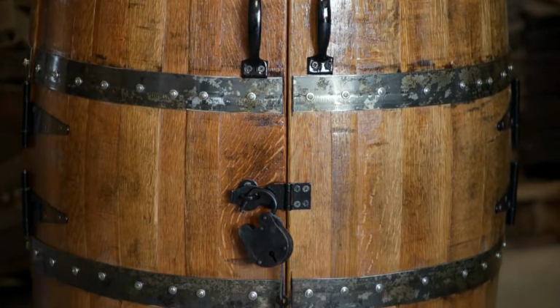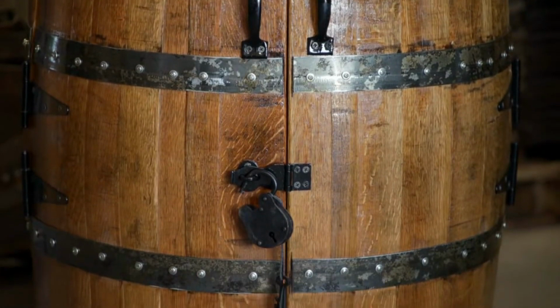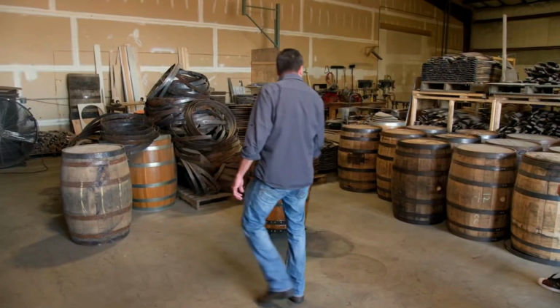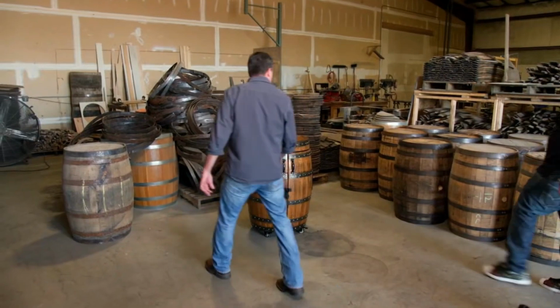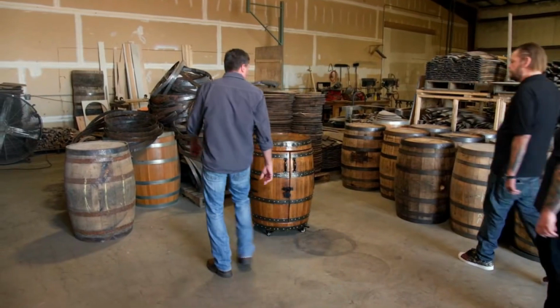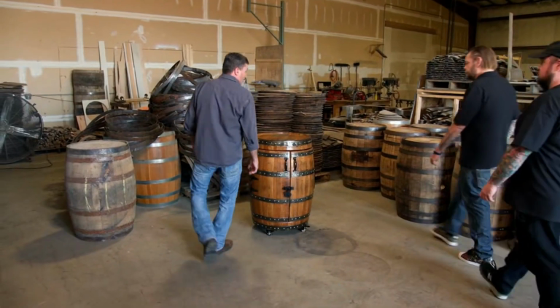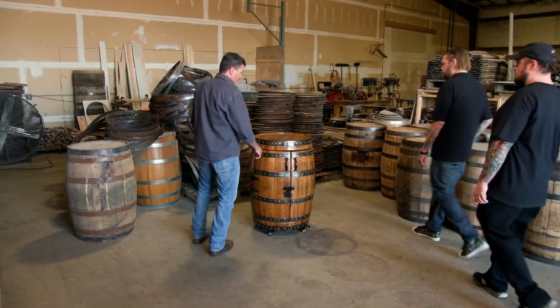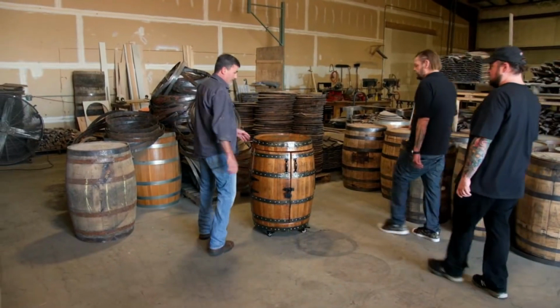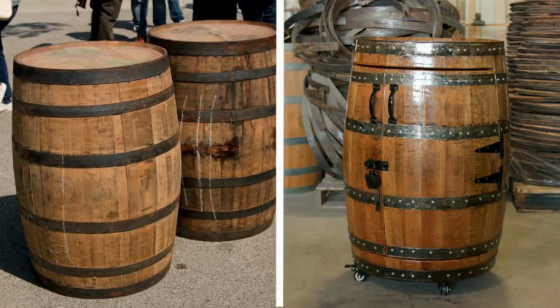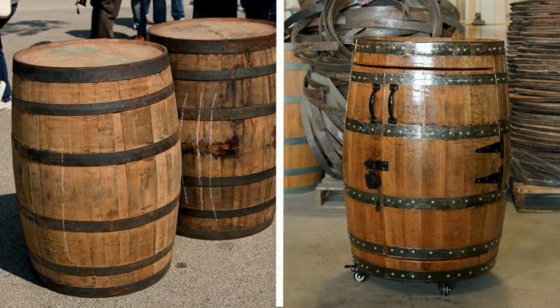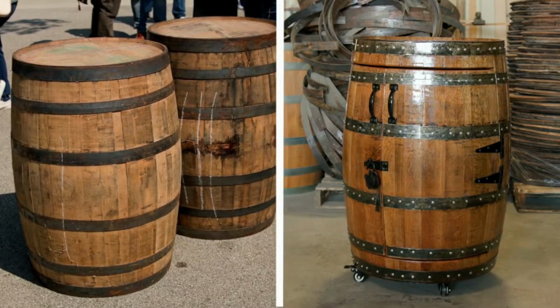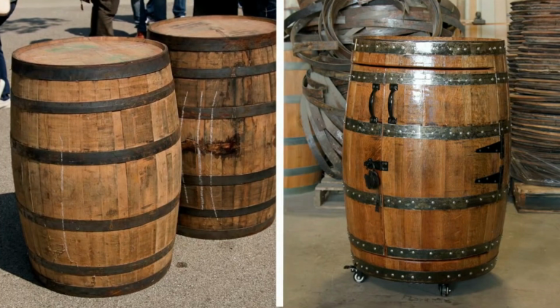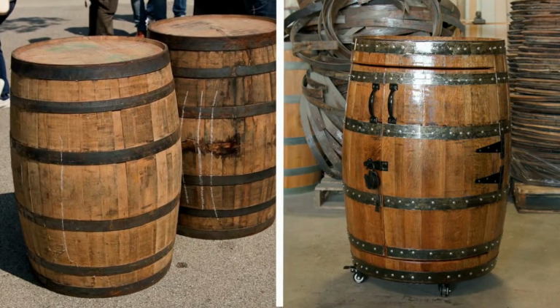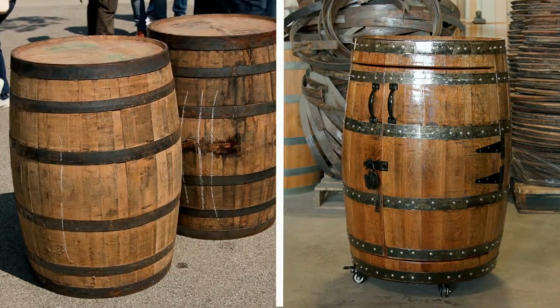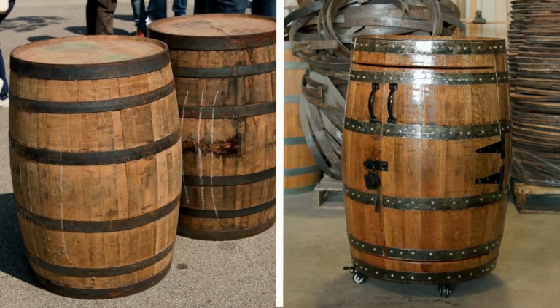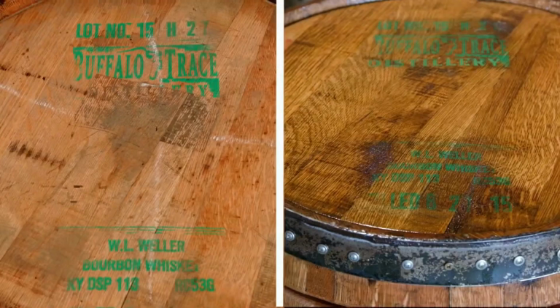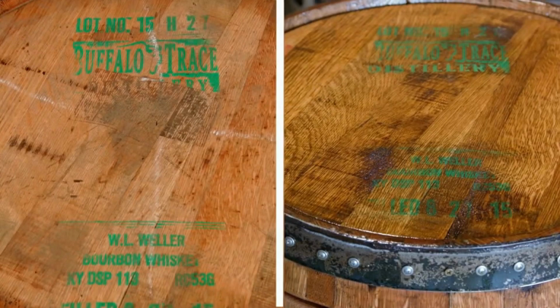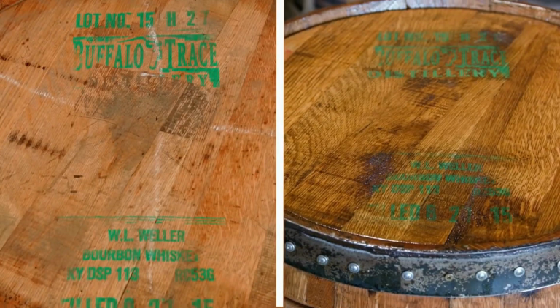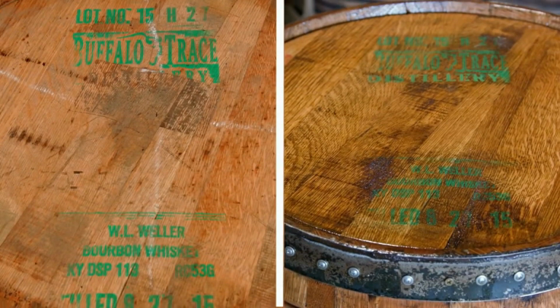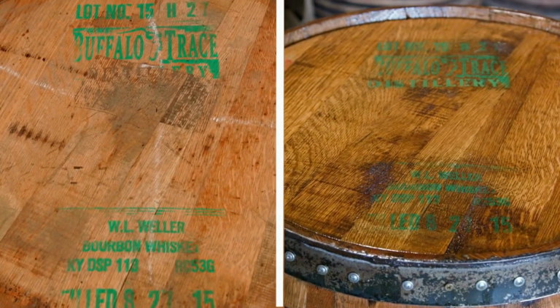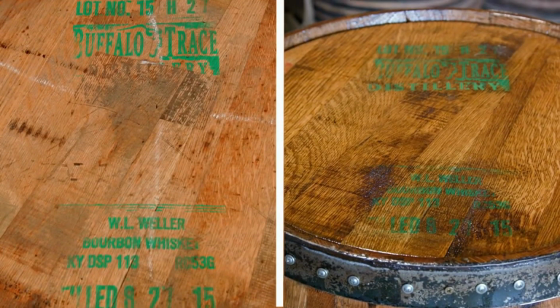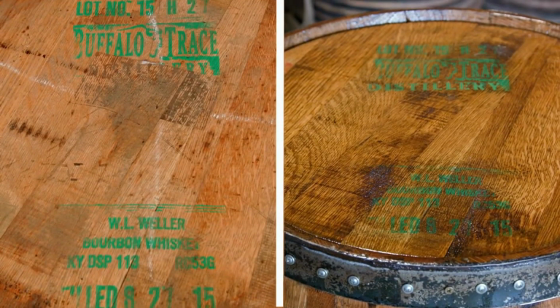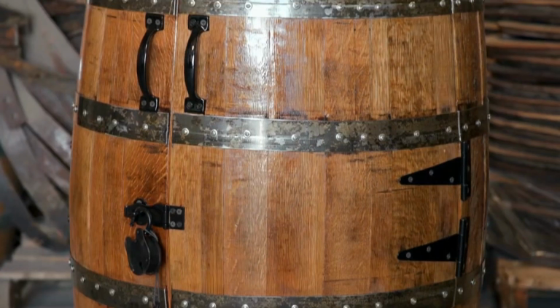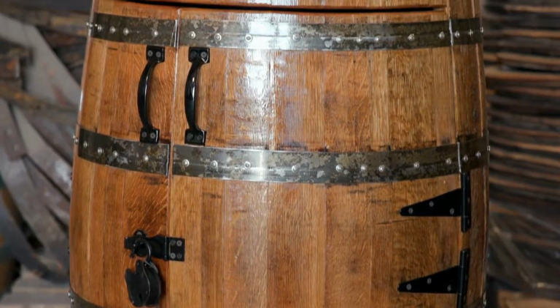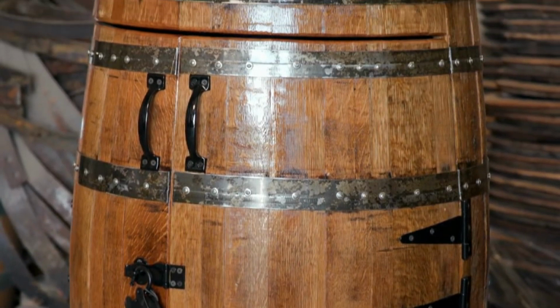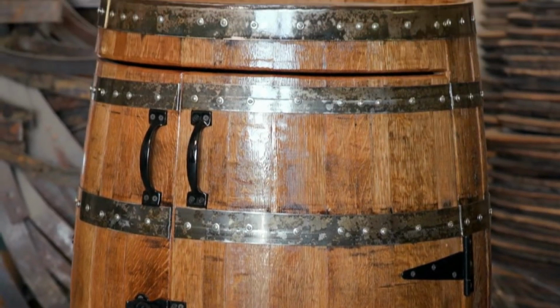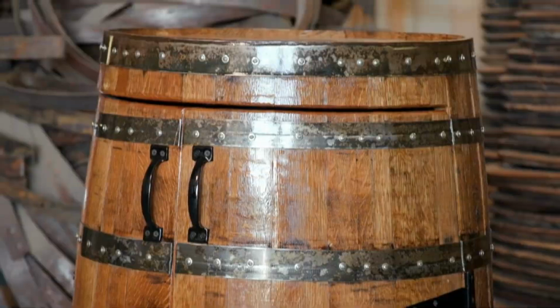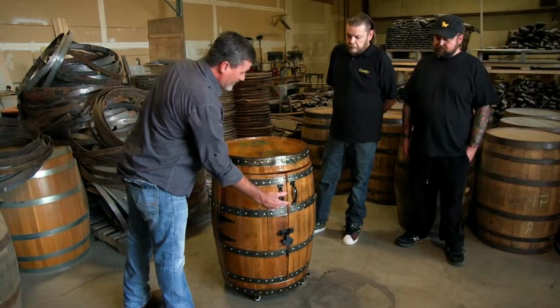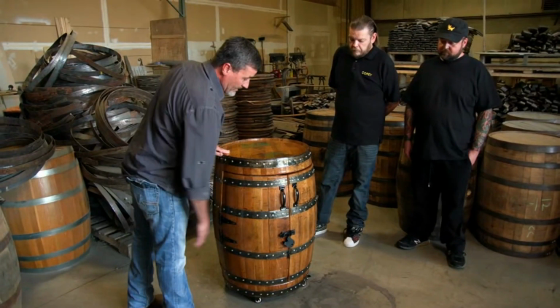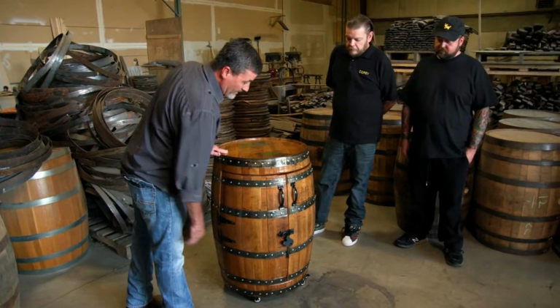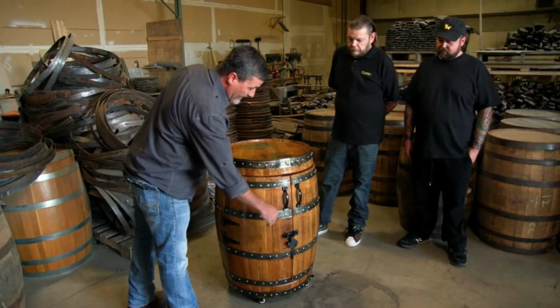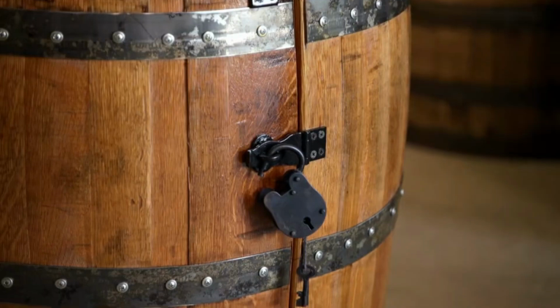Well, here you go, boys. Here's the barrel you brought me. Oh, wow. It looks pretty good — doesn't look like the same barrel at all. We put four coats of poly on it, hardware, got handles, a lock, a latch.